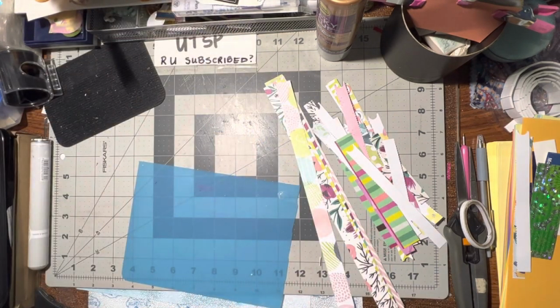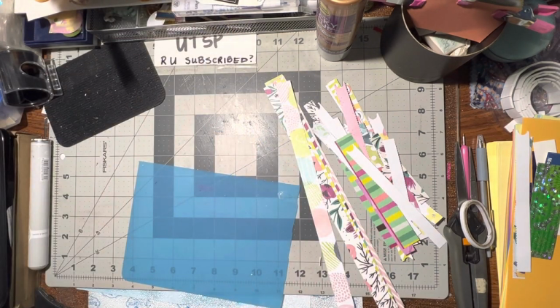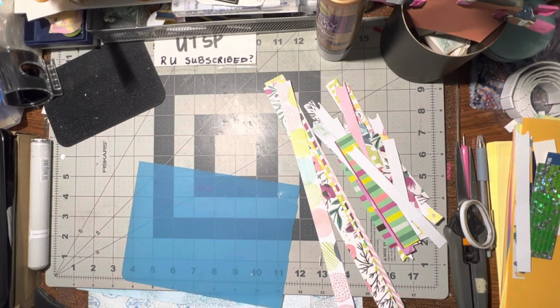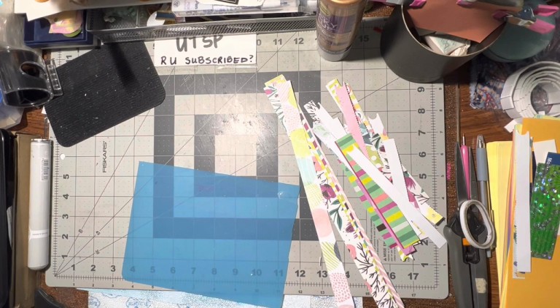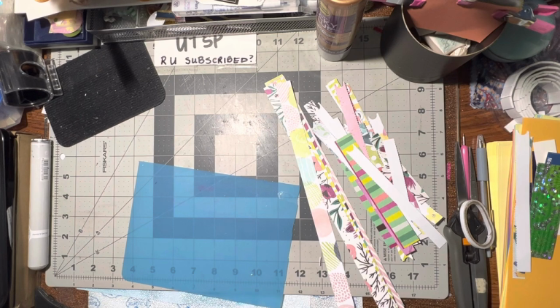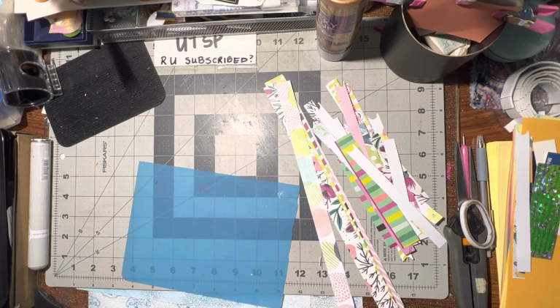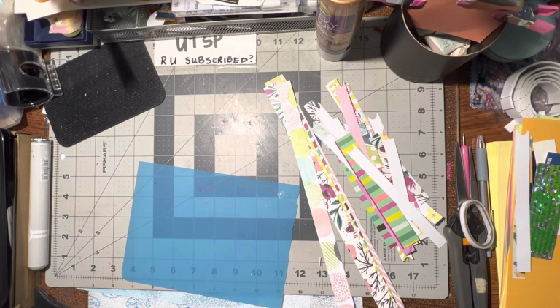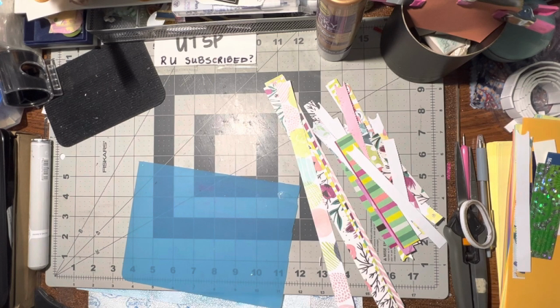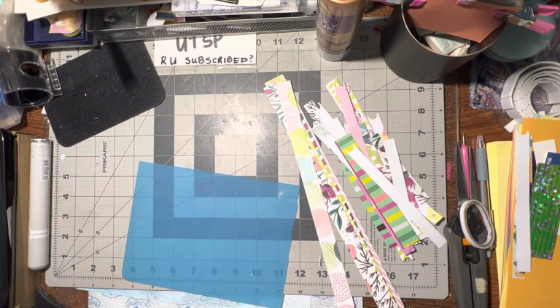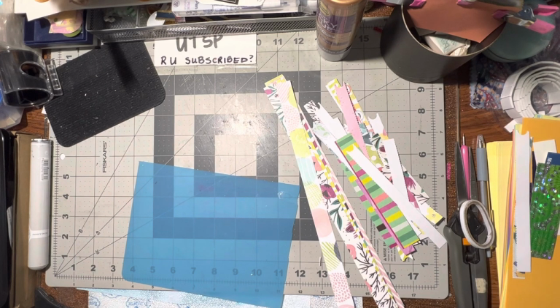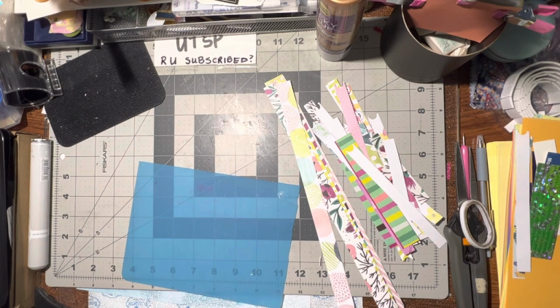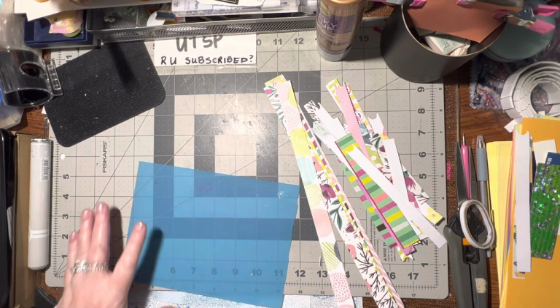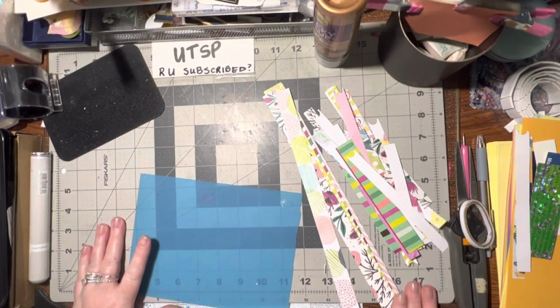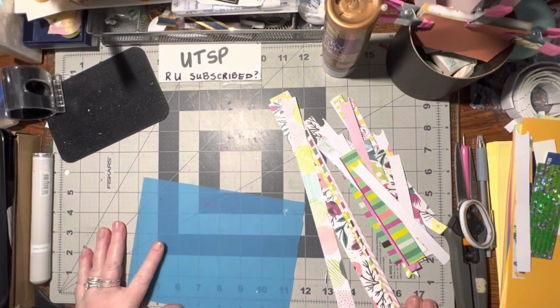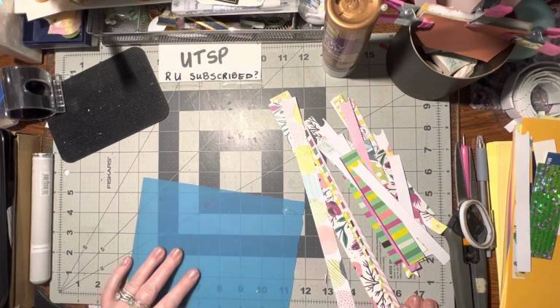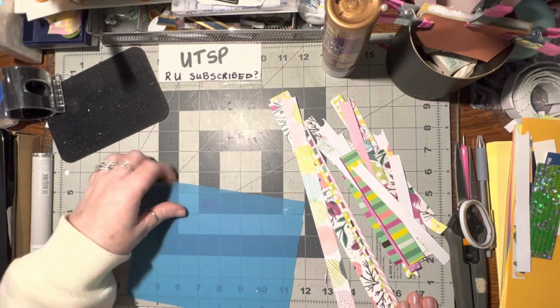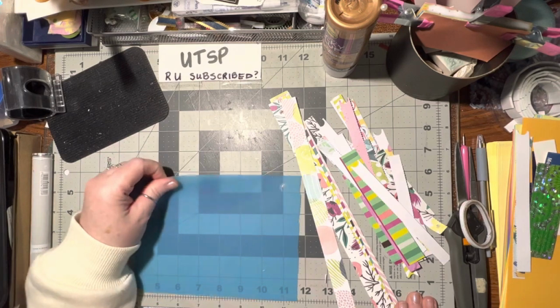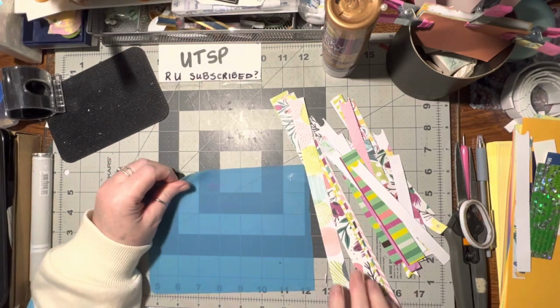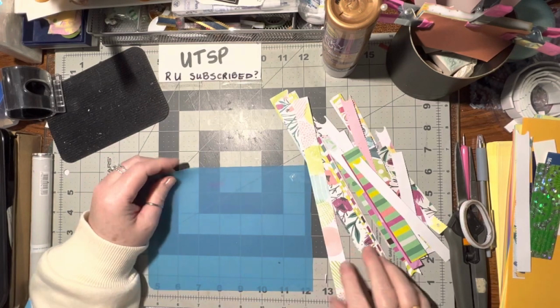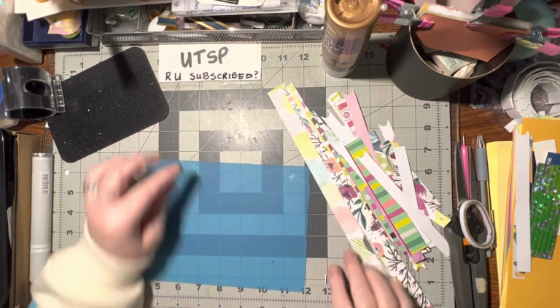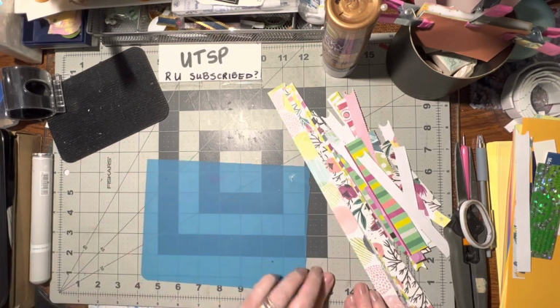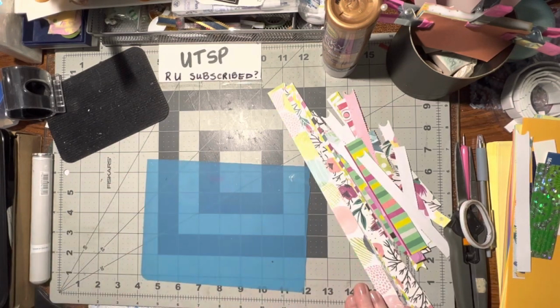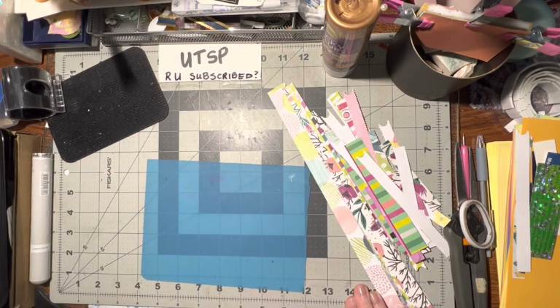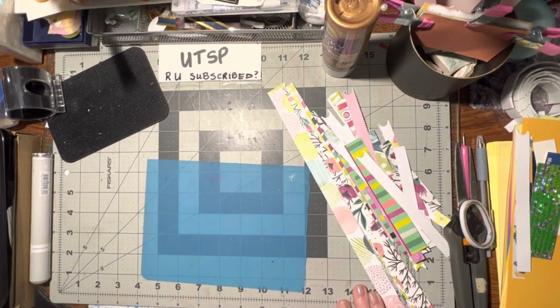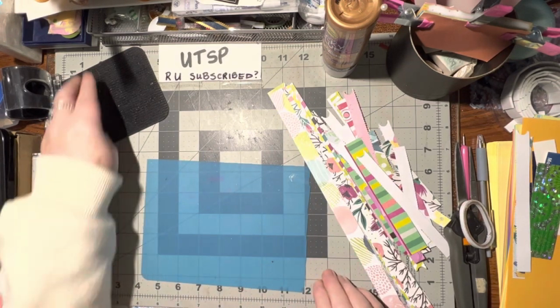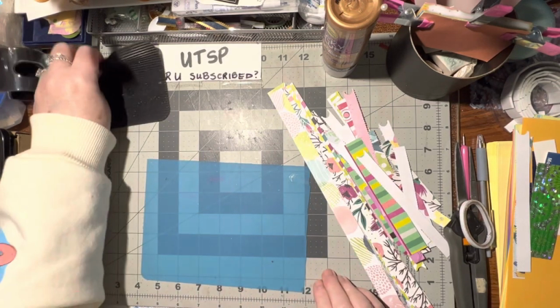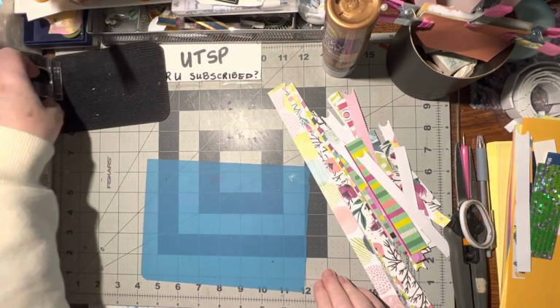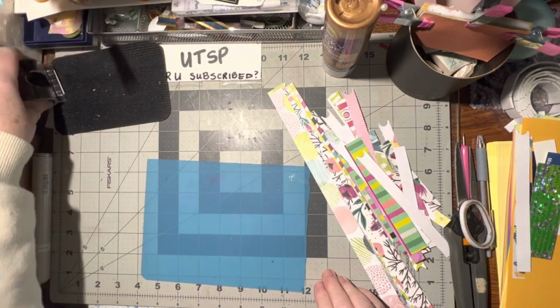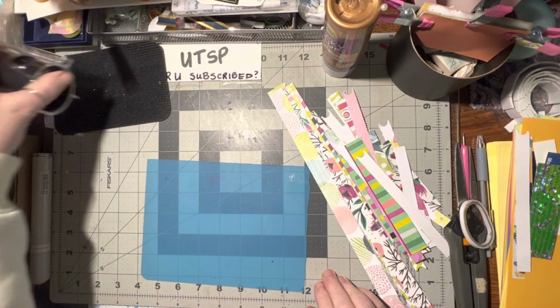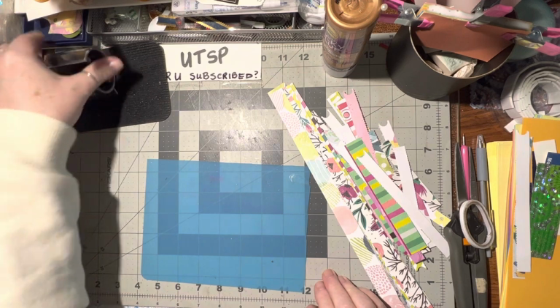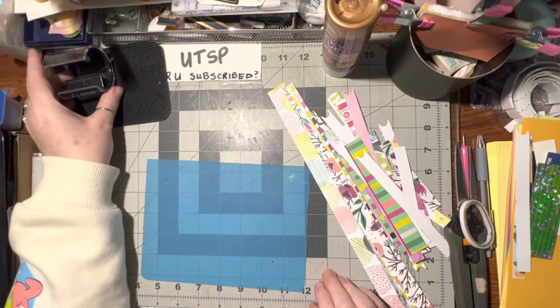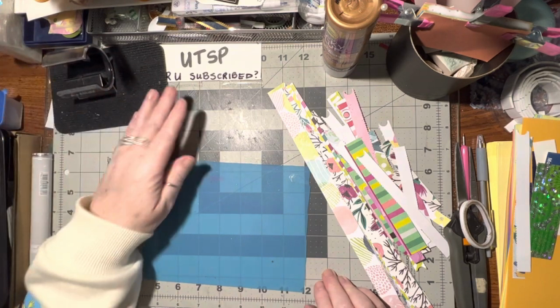I recently cut up a whole atlas so I've got a lot of map pages in there that'll be really cool and fun to play with. I did make a couple of cards with some of them already and that was a lot of fun.